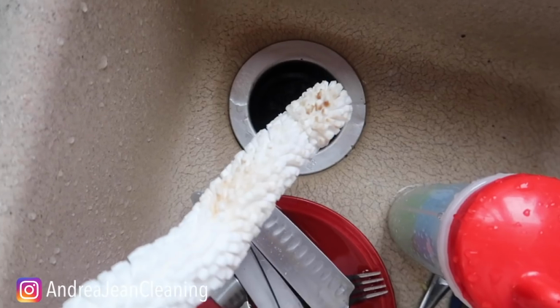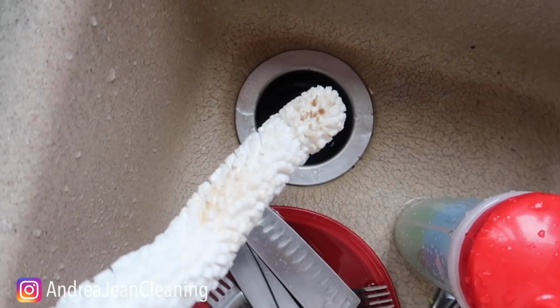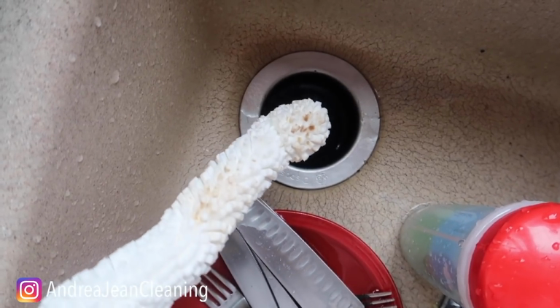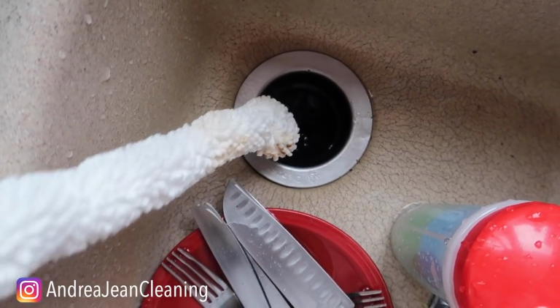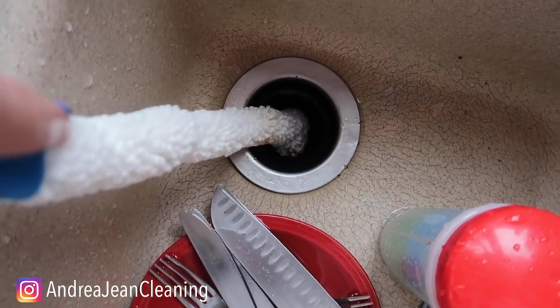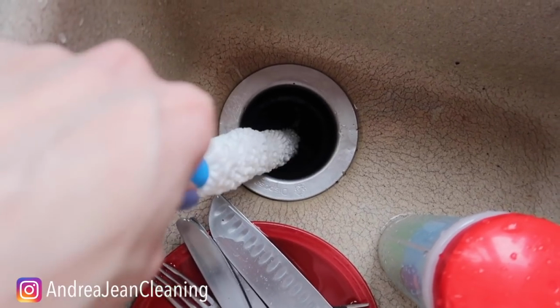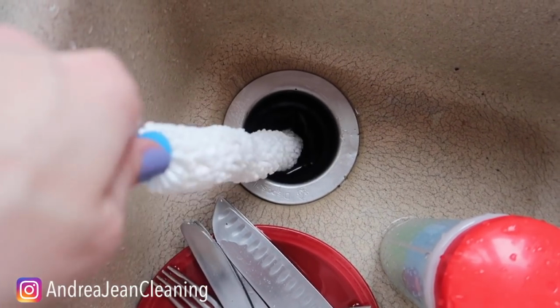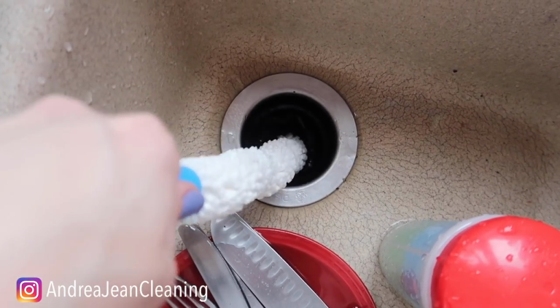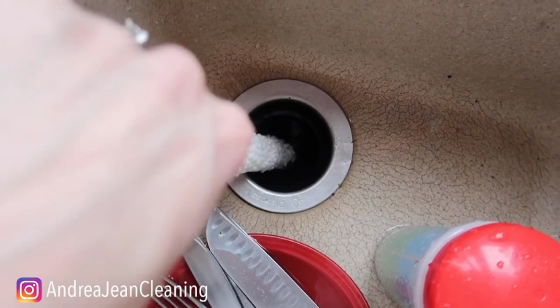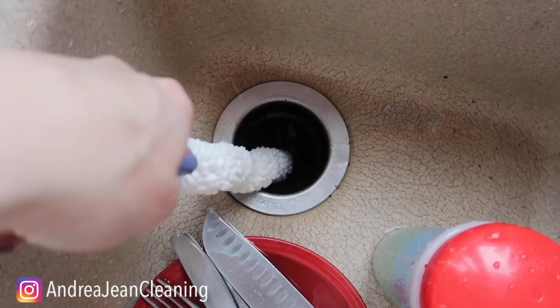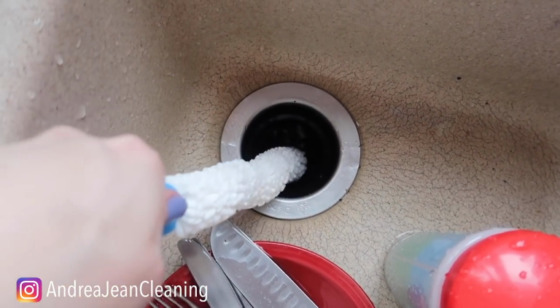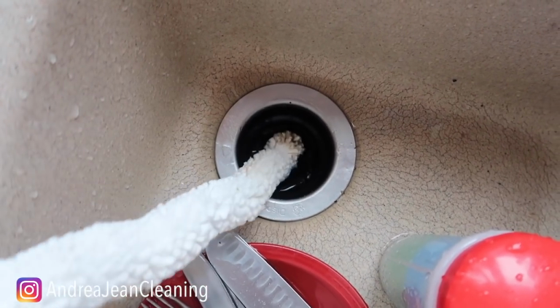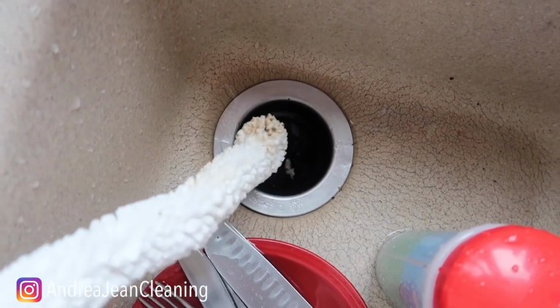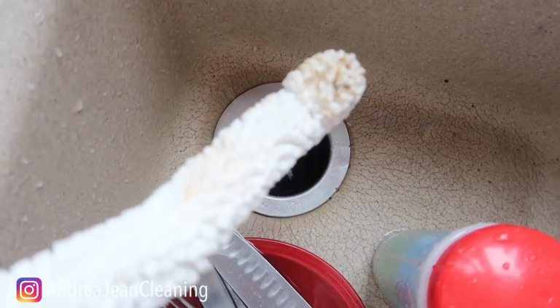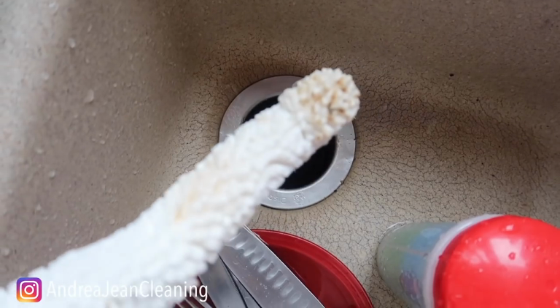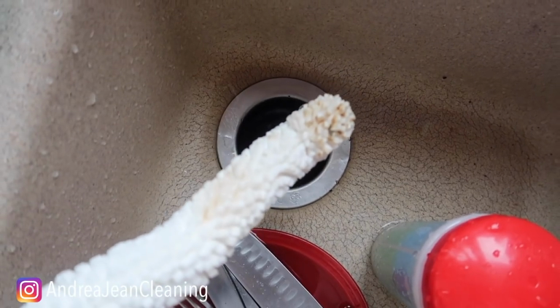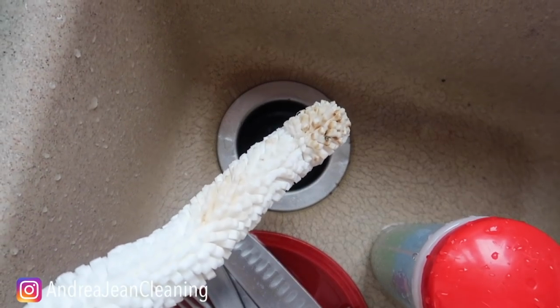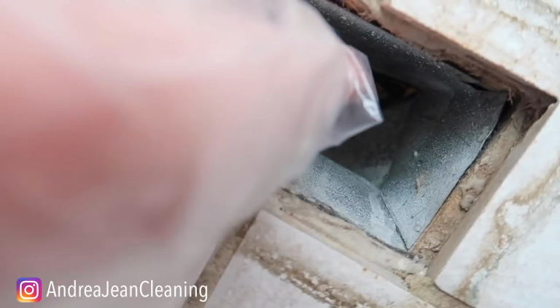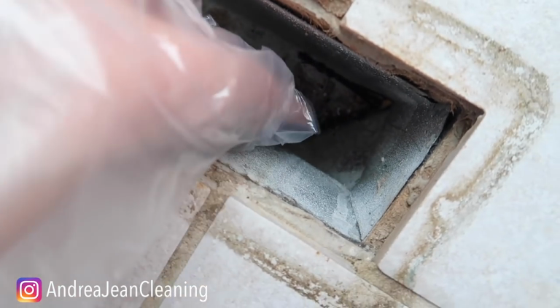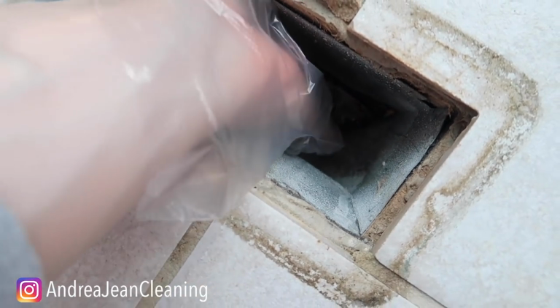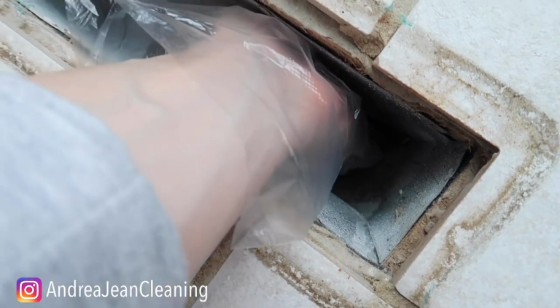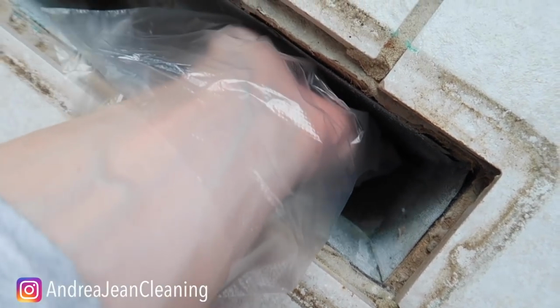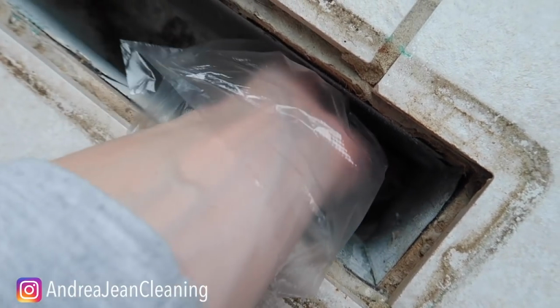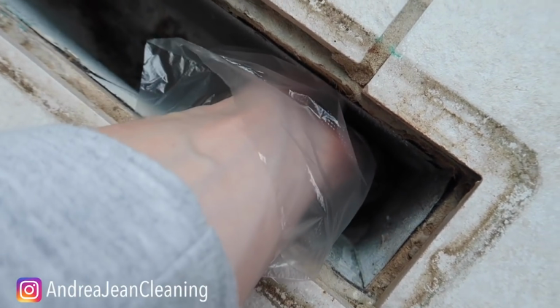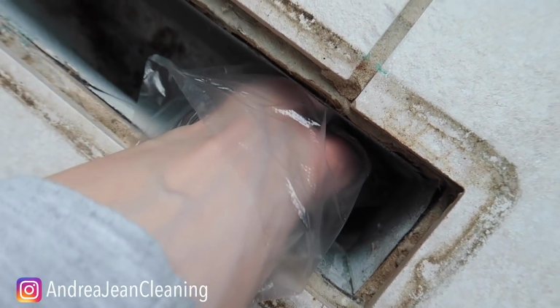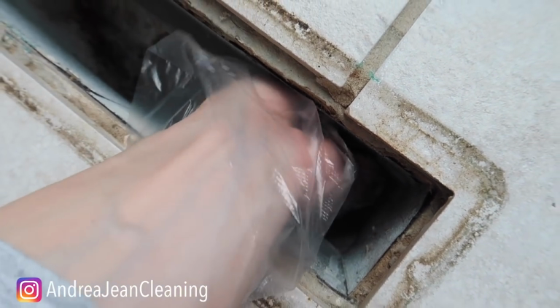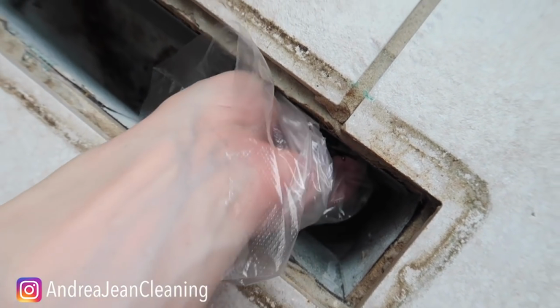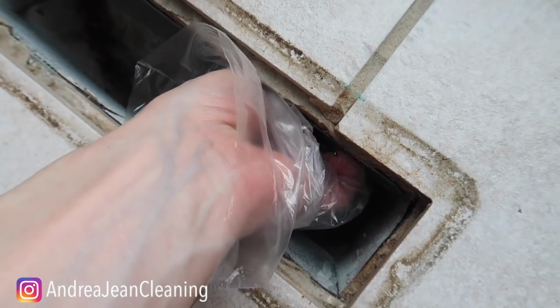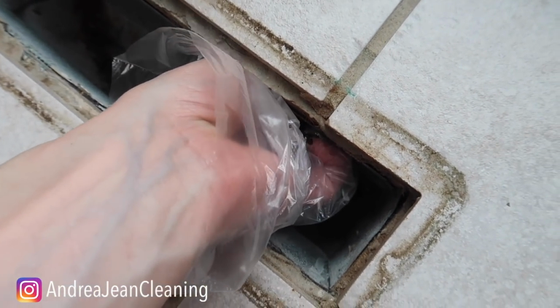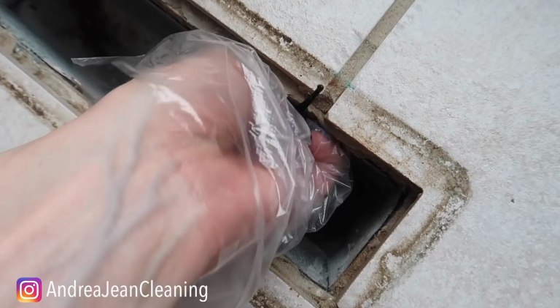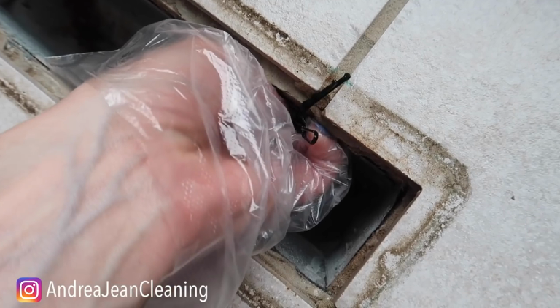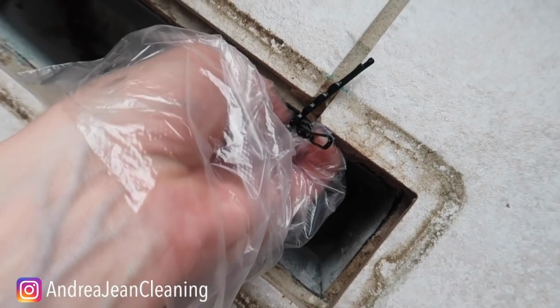I just stuck this down my garbage disposal just a little, just to see what kind of grime I could get. Well I told you I vacuumed this — let's just see.